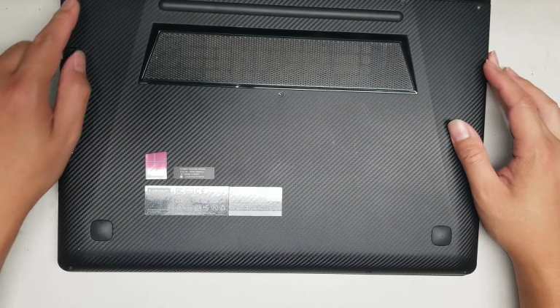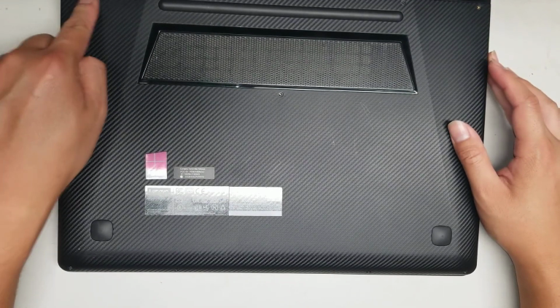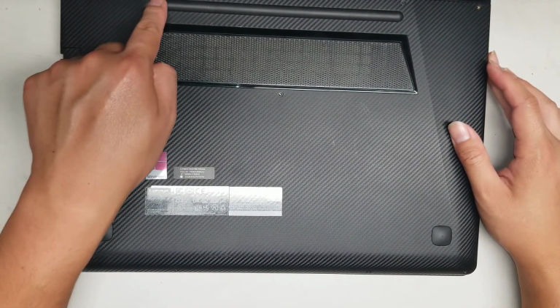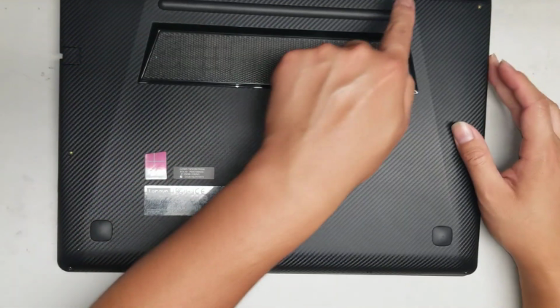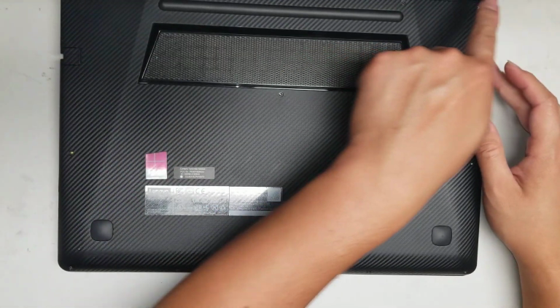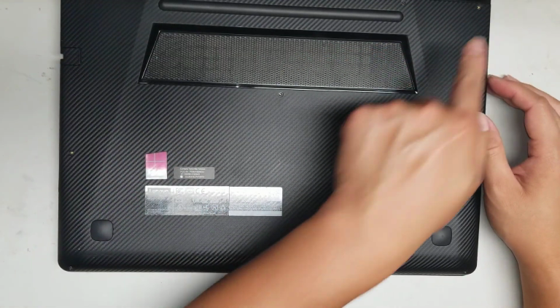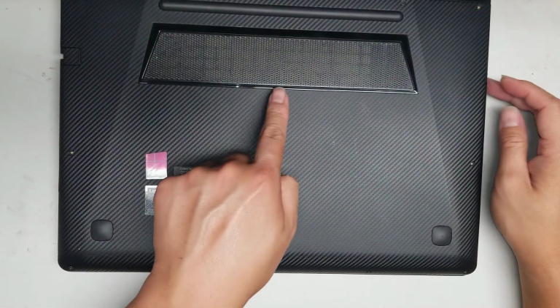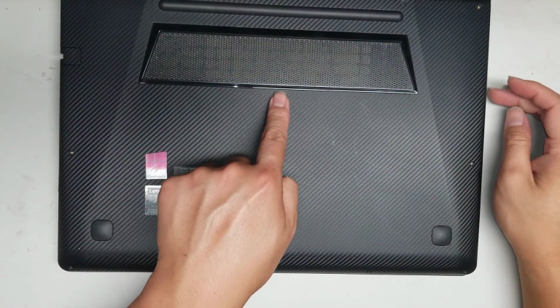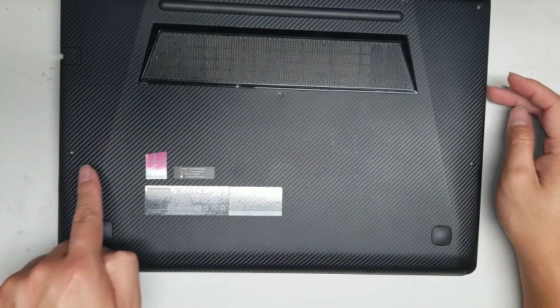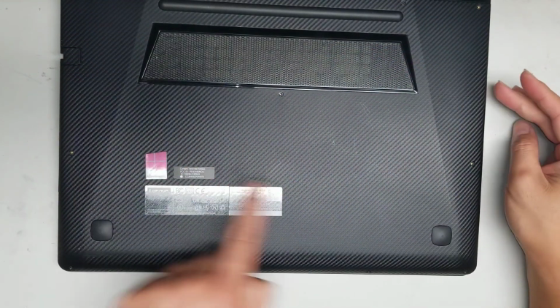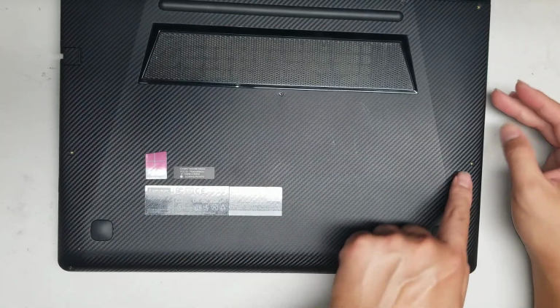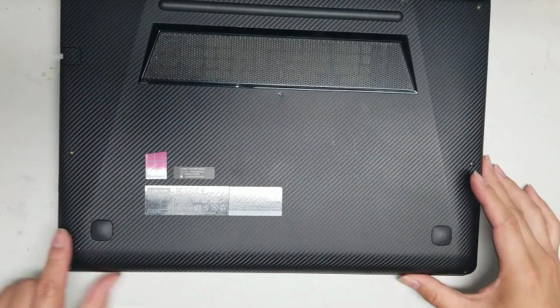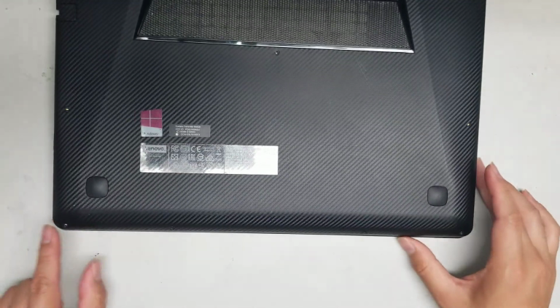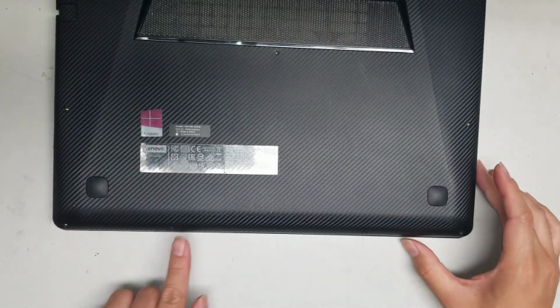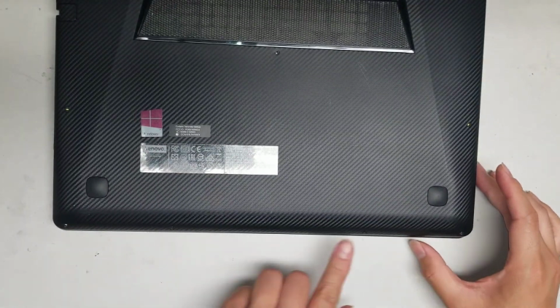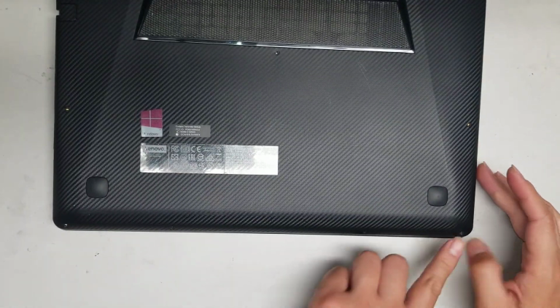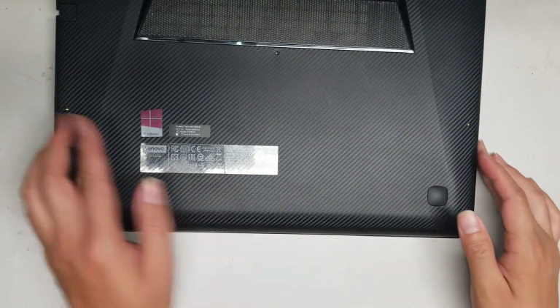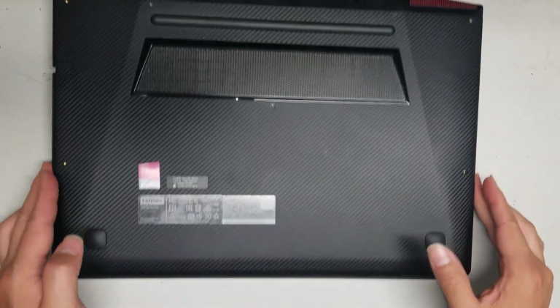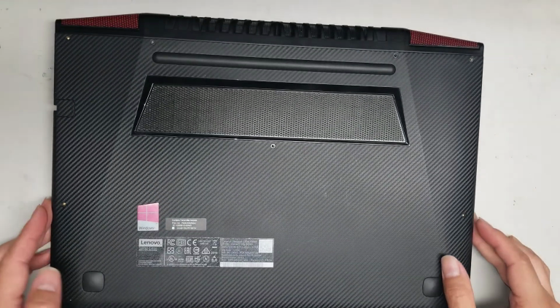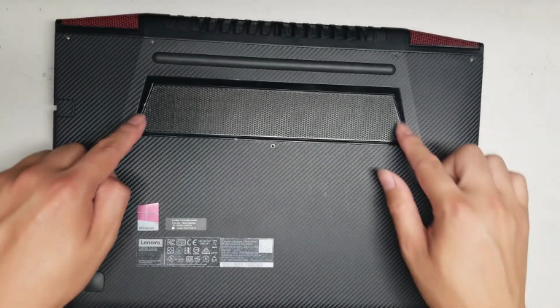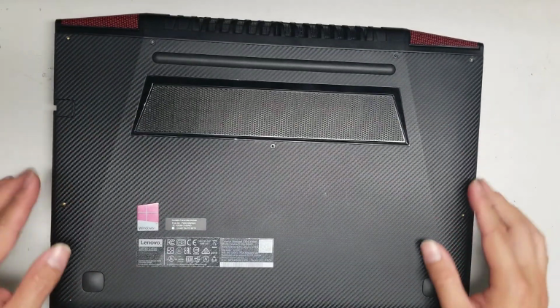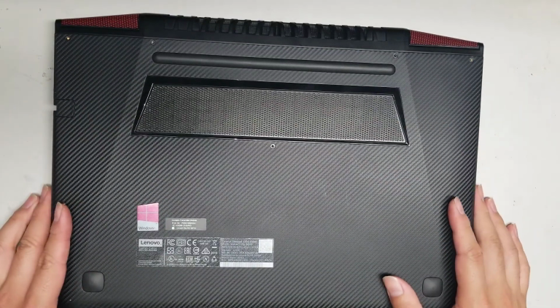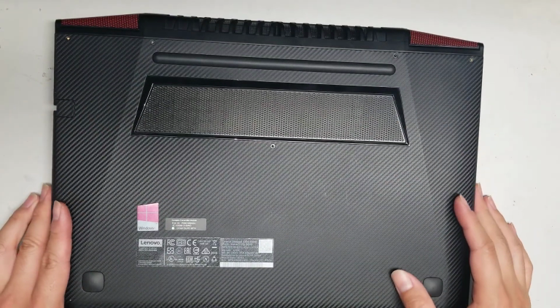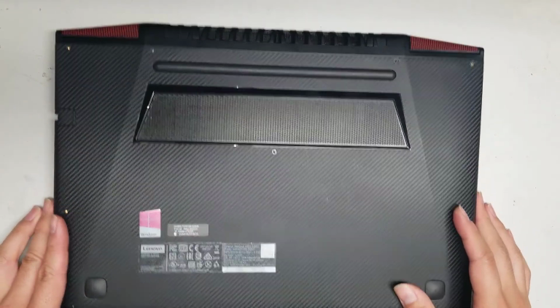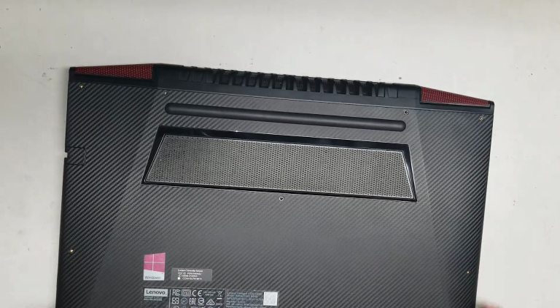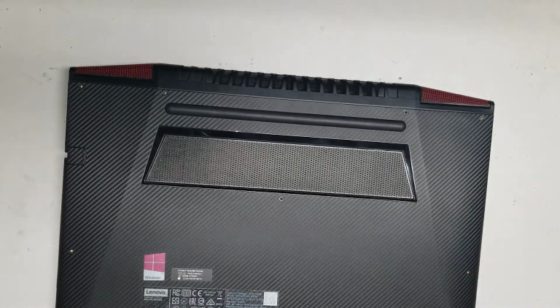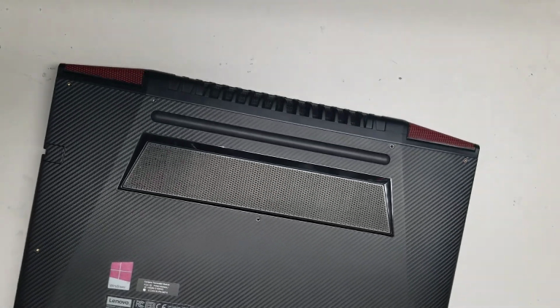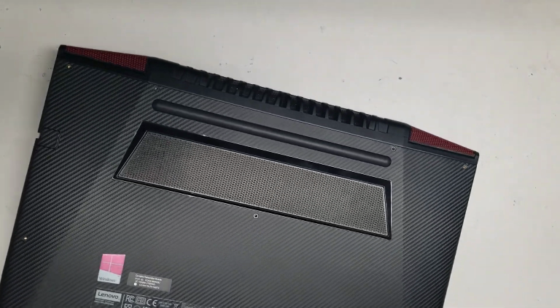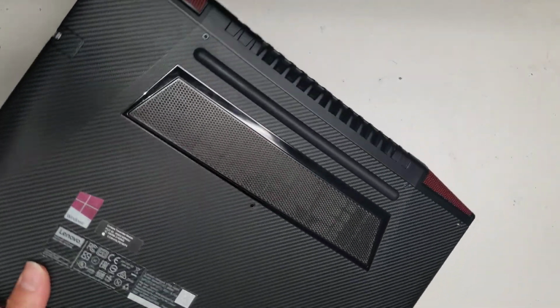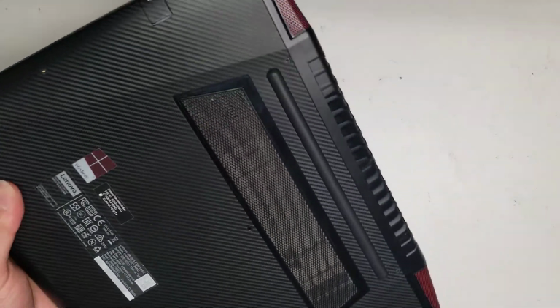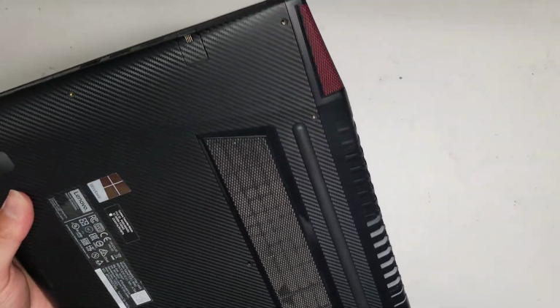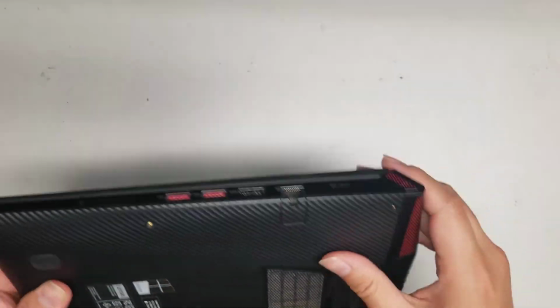So there are 11 screws total — just remove all 11. After you do that, we'll have to try and pull up the clips.